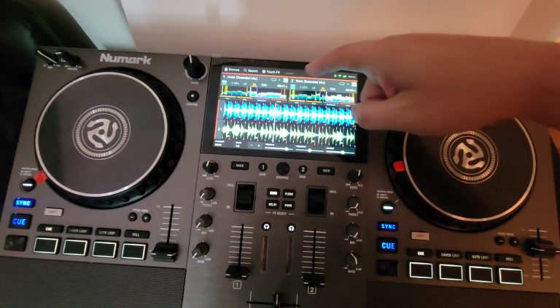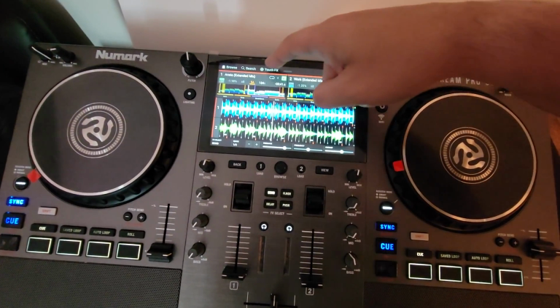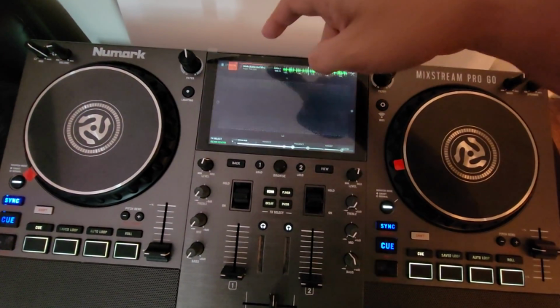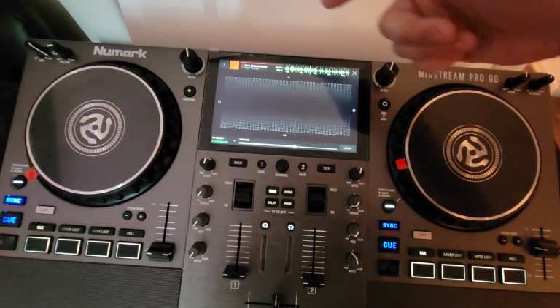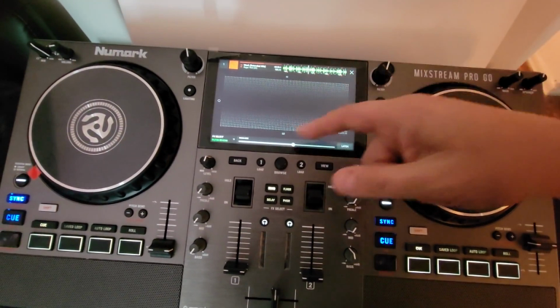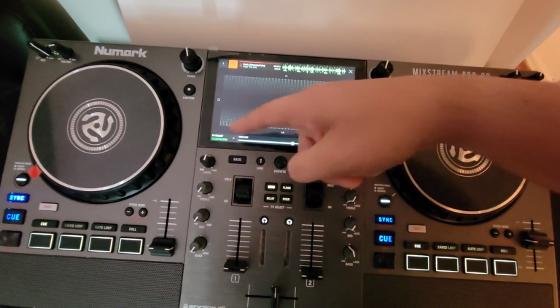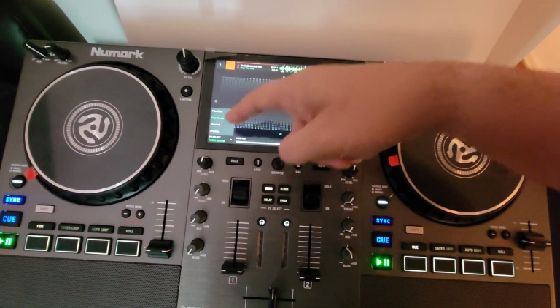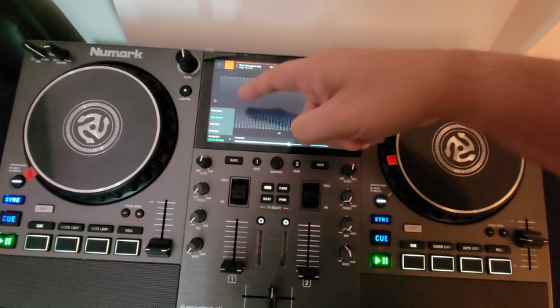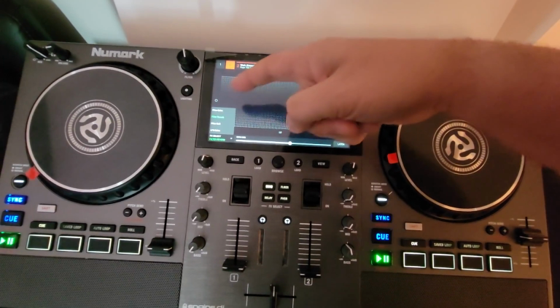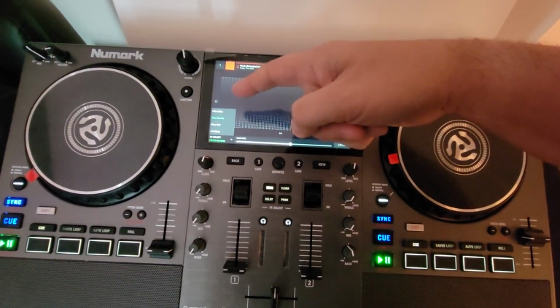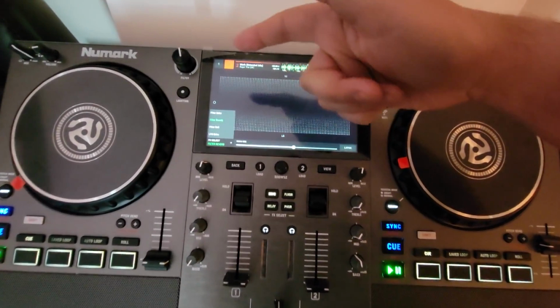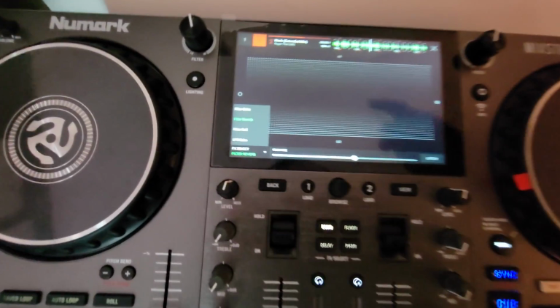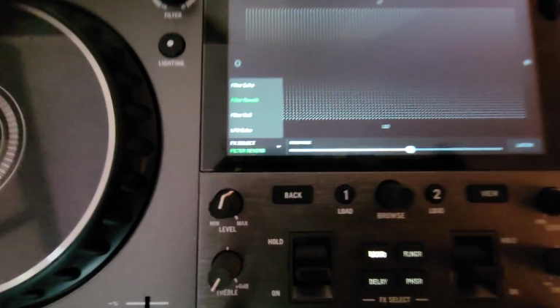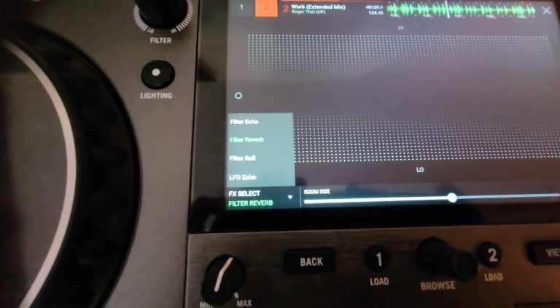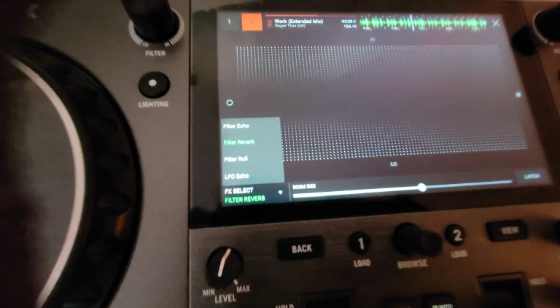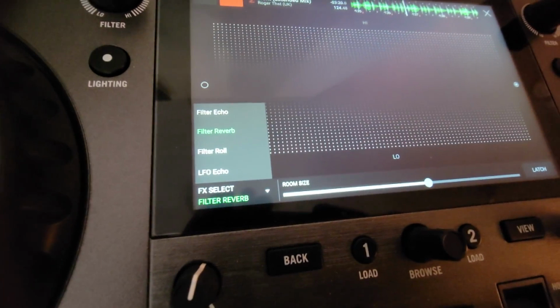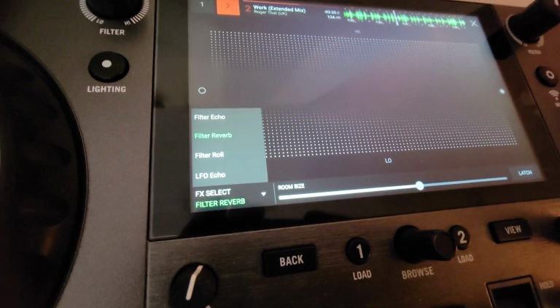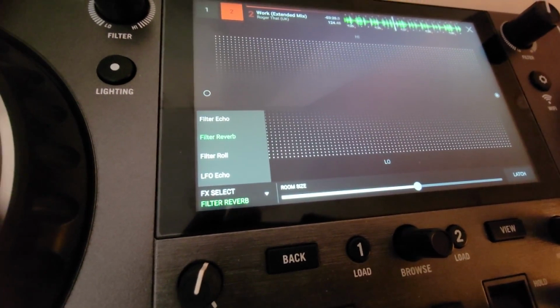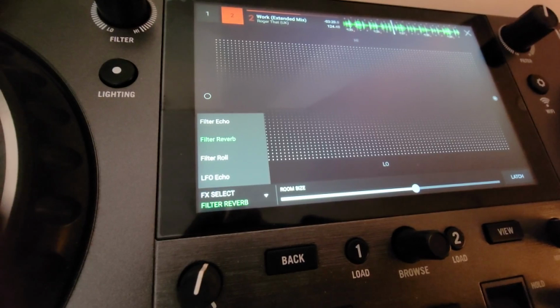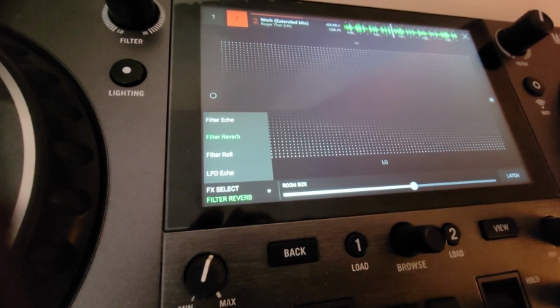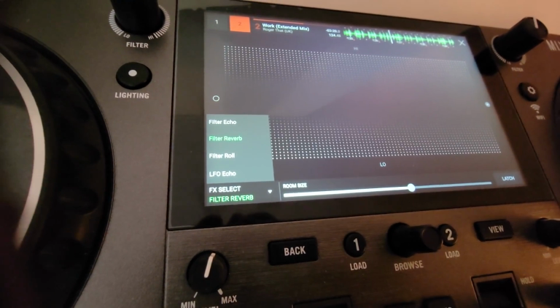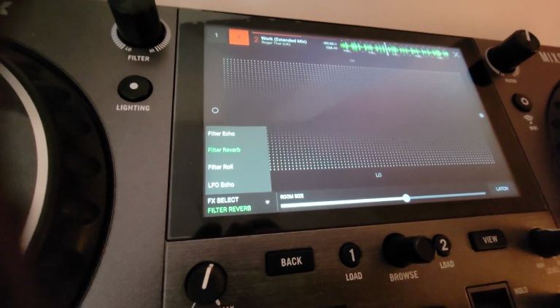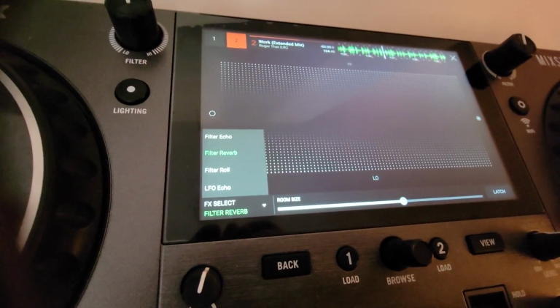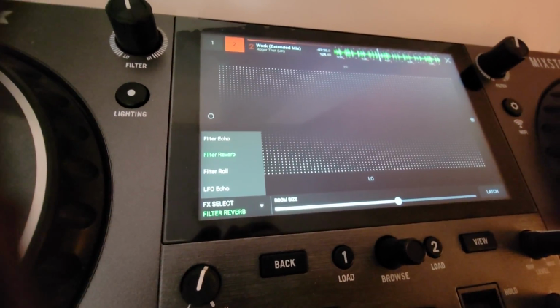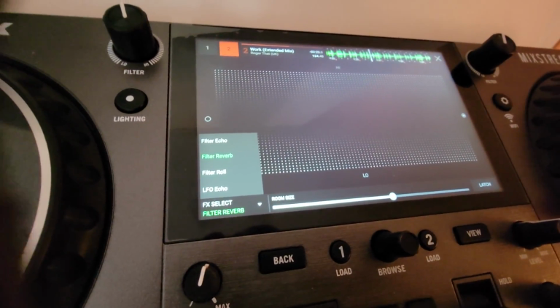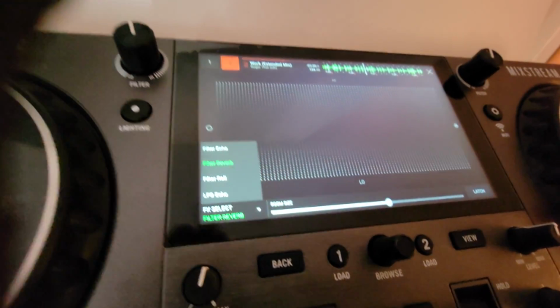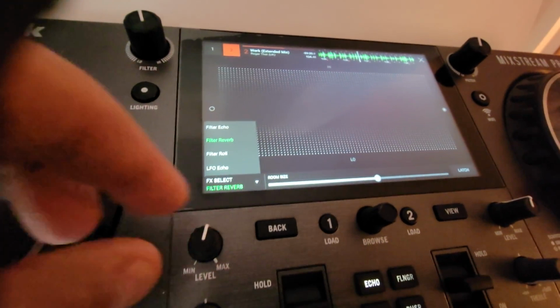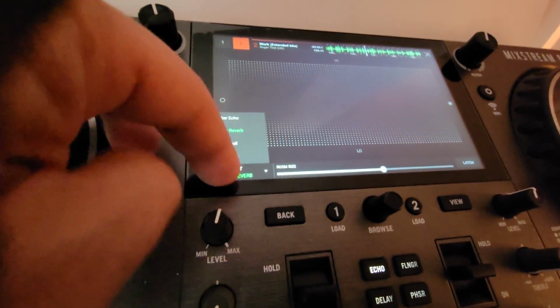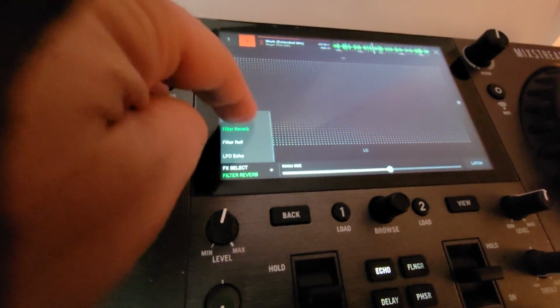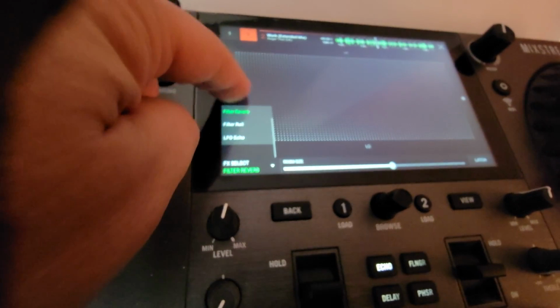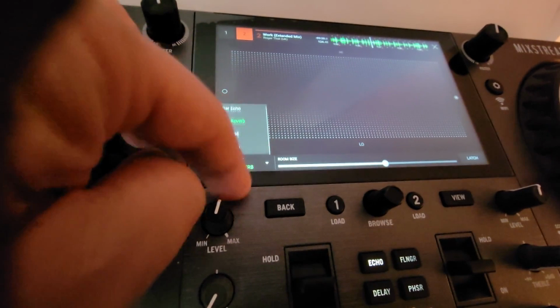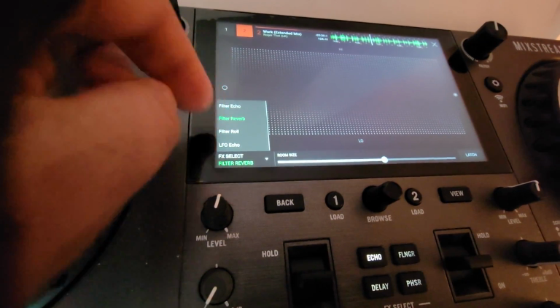Let me just show you what they look like. You go to the top, you touch, and you've got filter echo, filter reverb, filter roll, and LFO echo — and that's it.